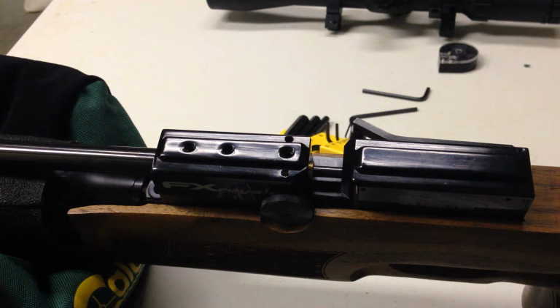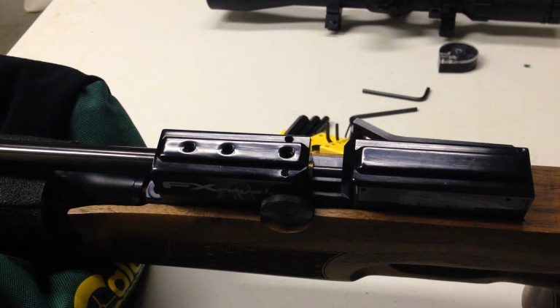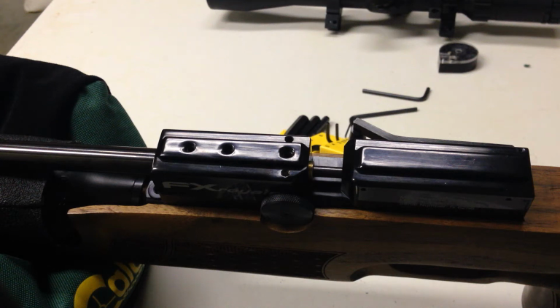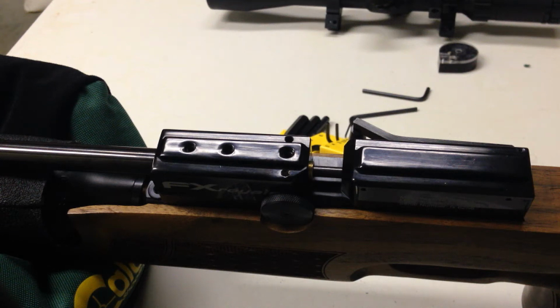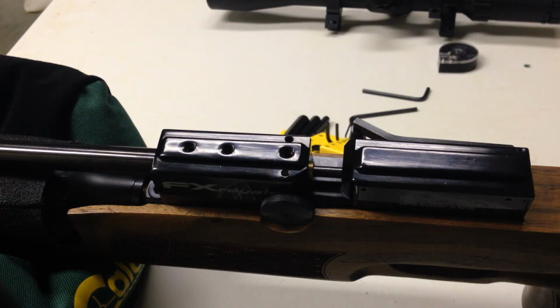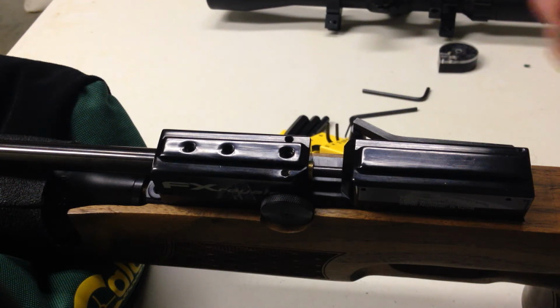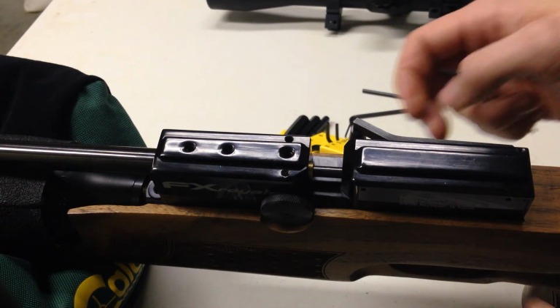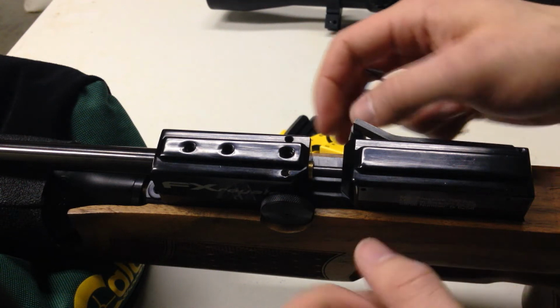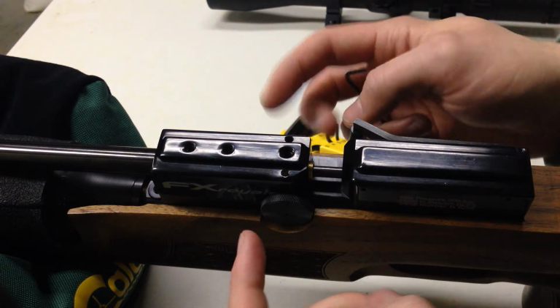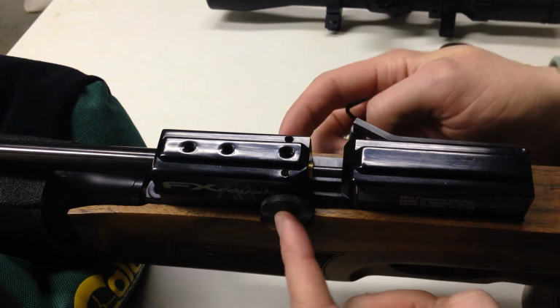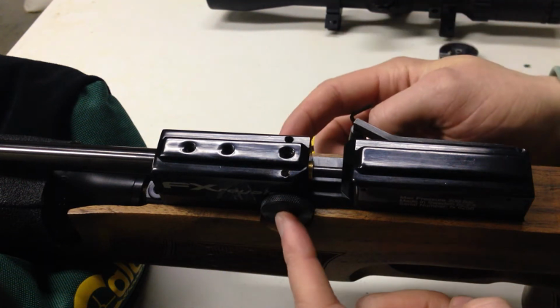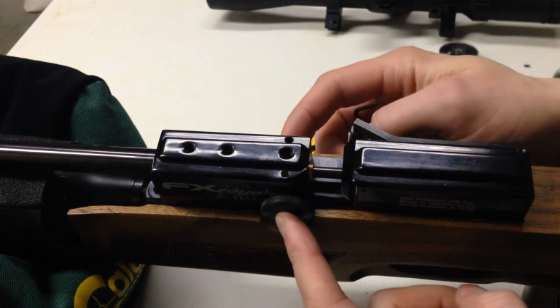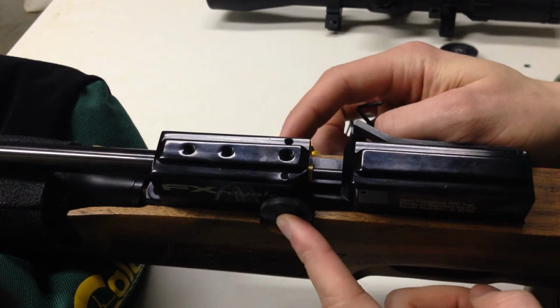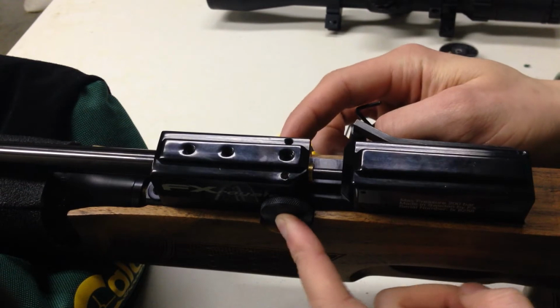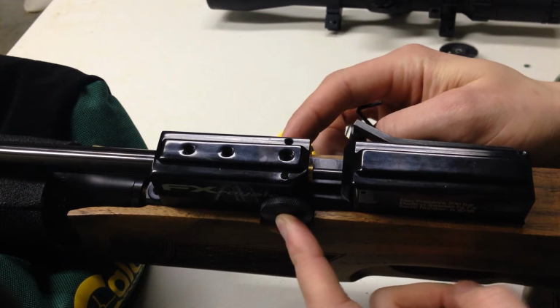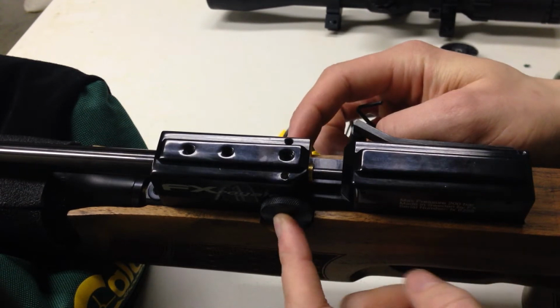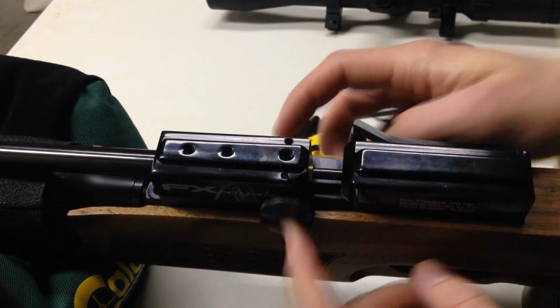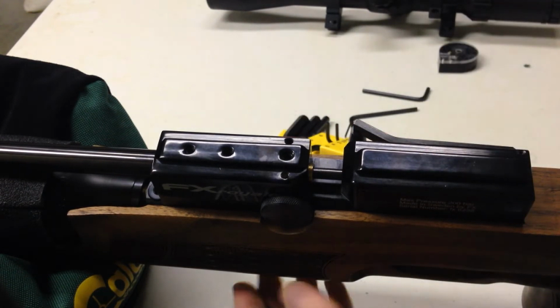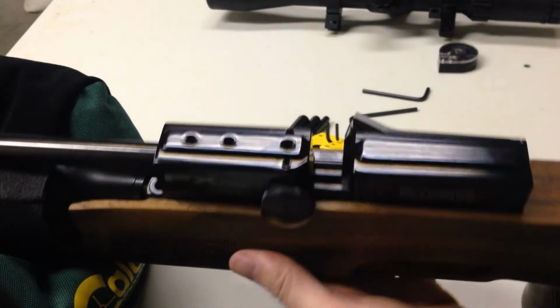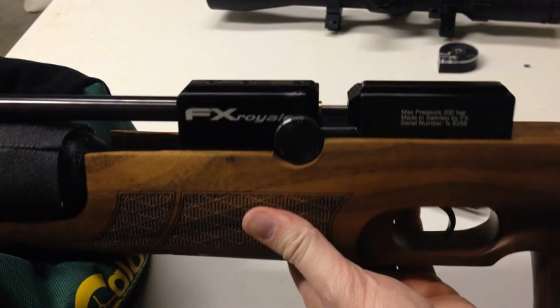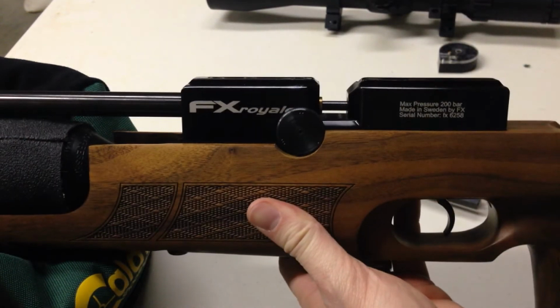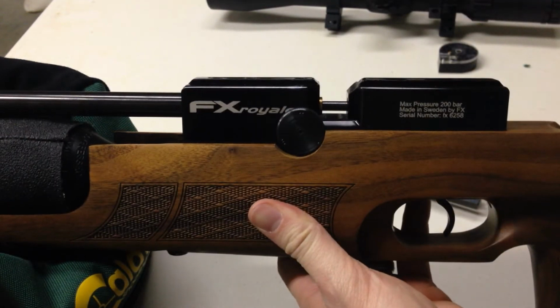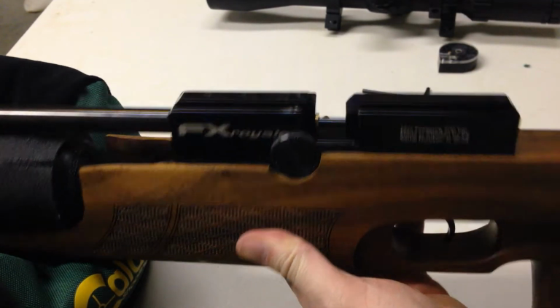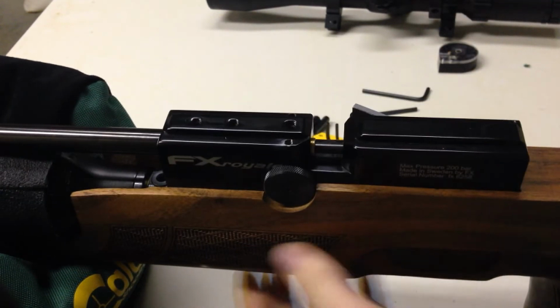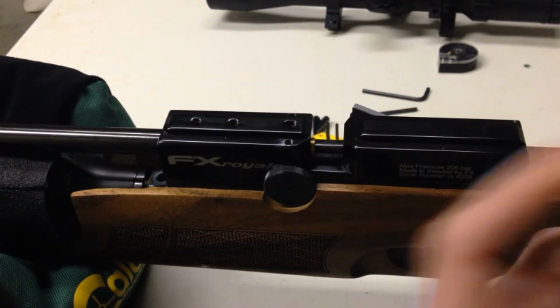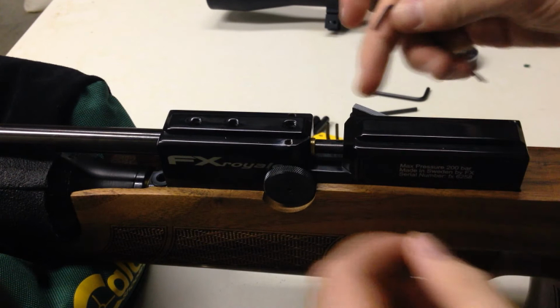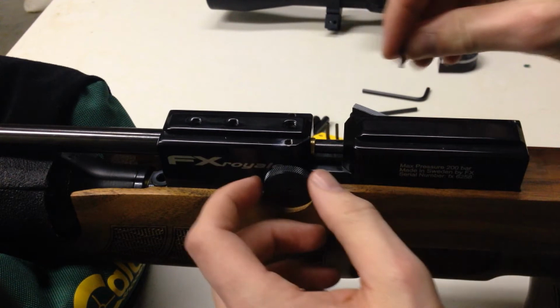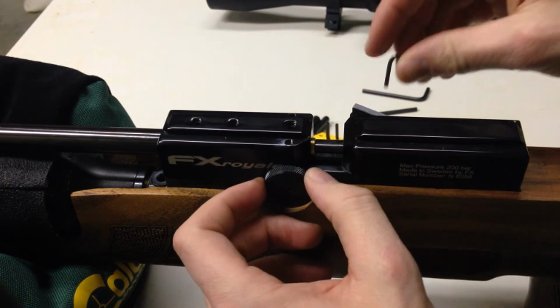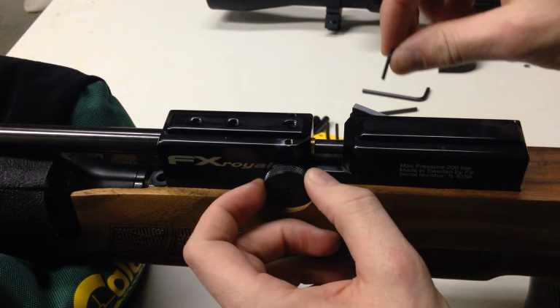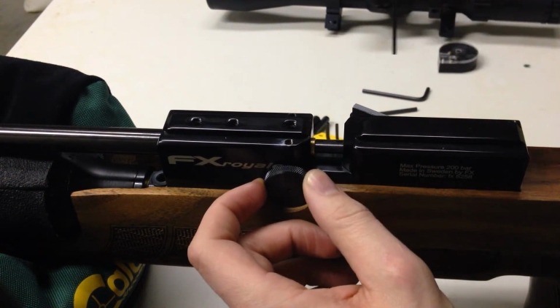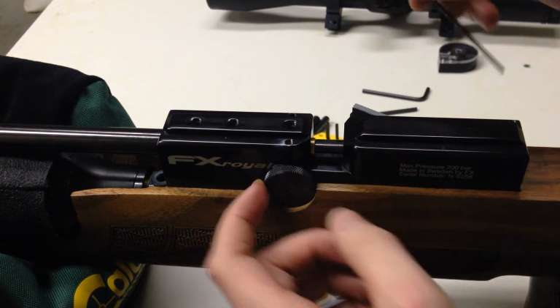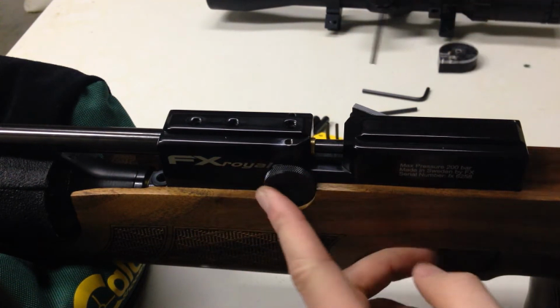Hi guys, today I'm going to show you how to disassemble and replace the O-rings on your power adjuster on your FX Royale. I'm assuming the same procedure would be done for other FX models.